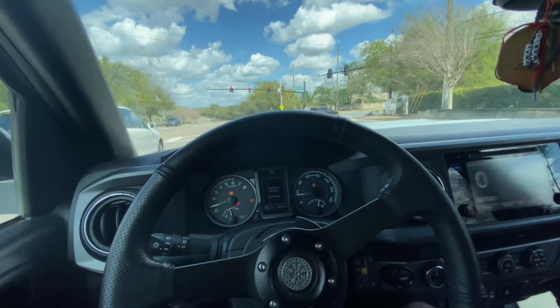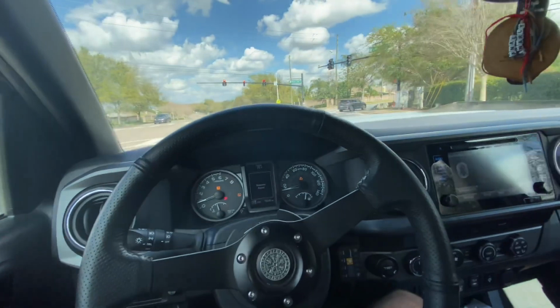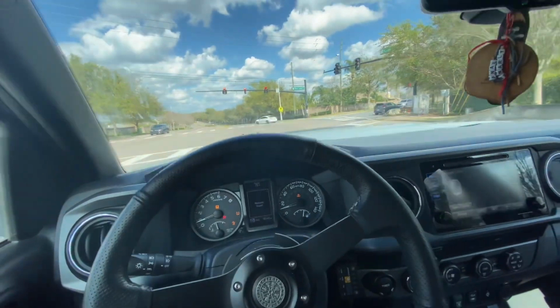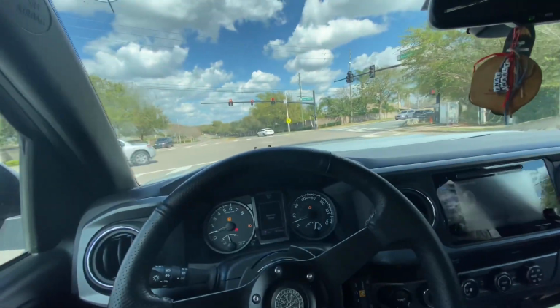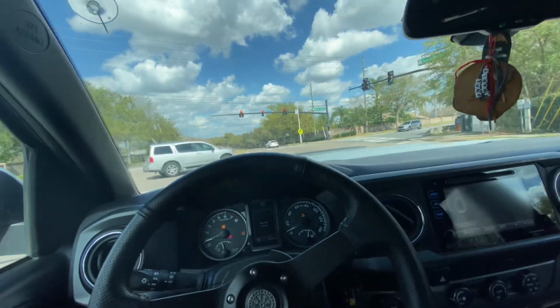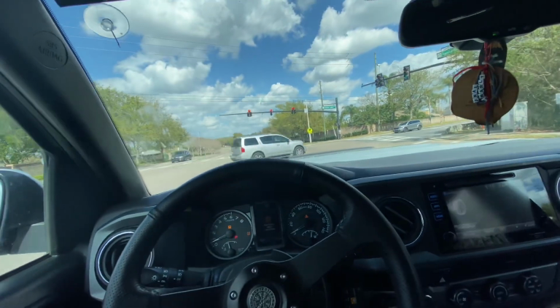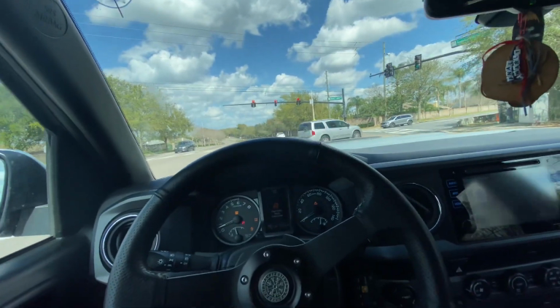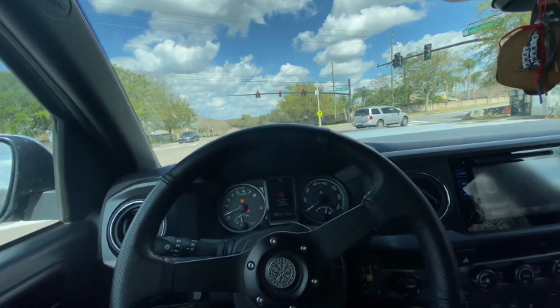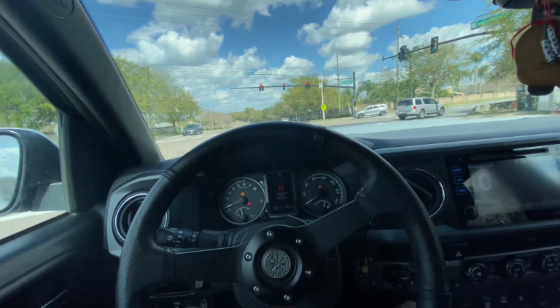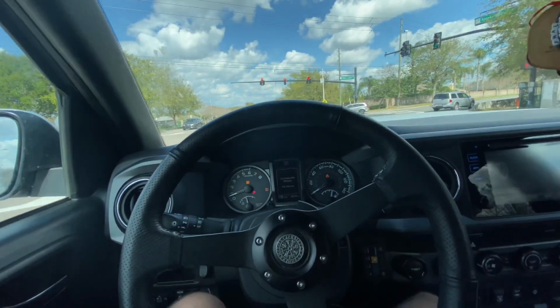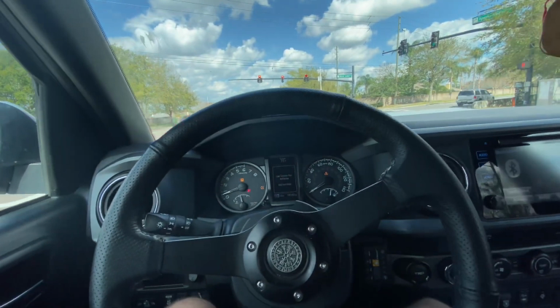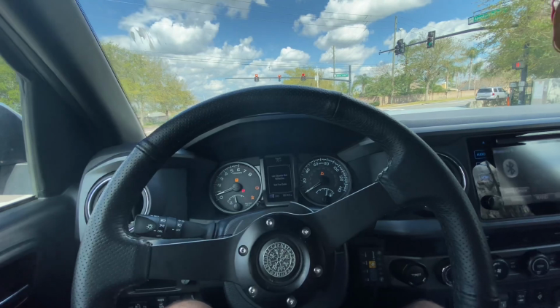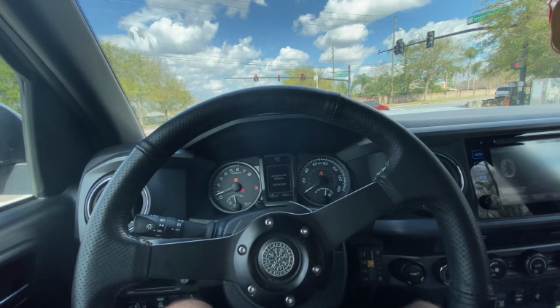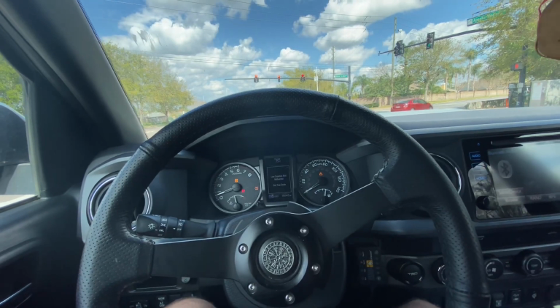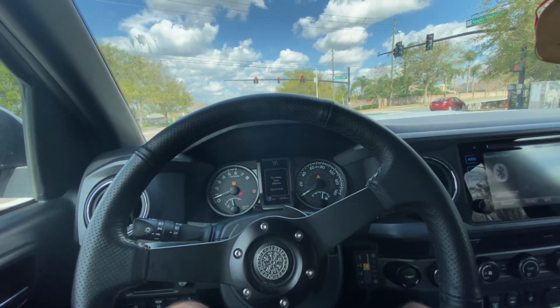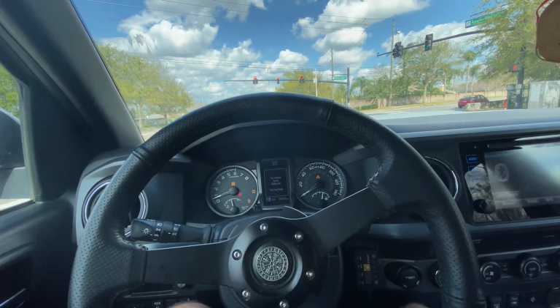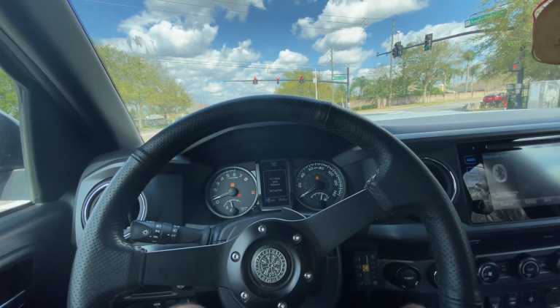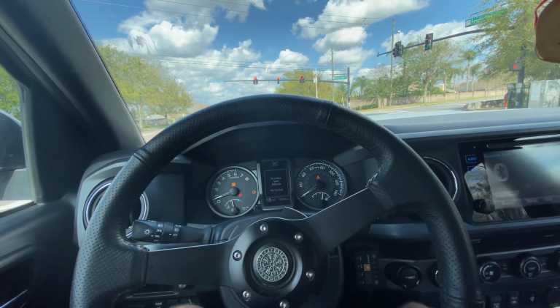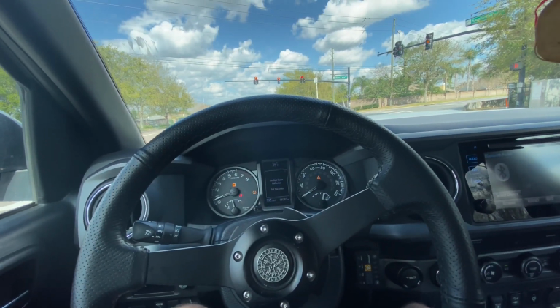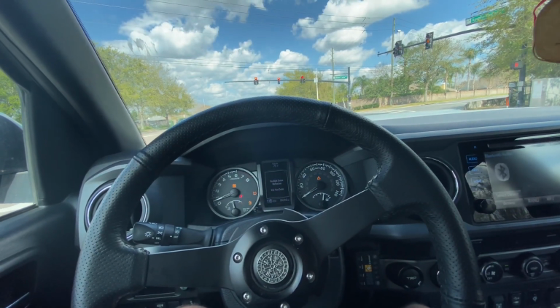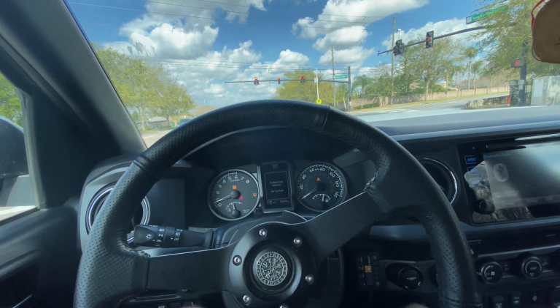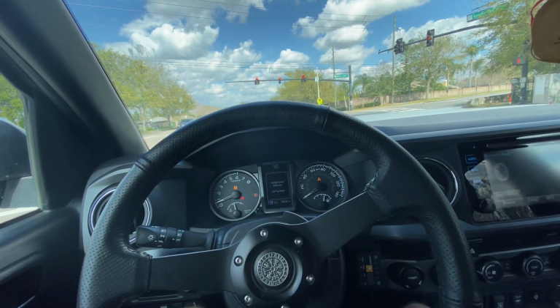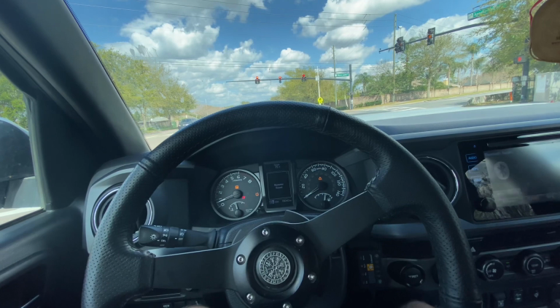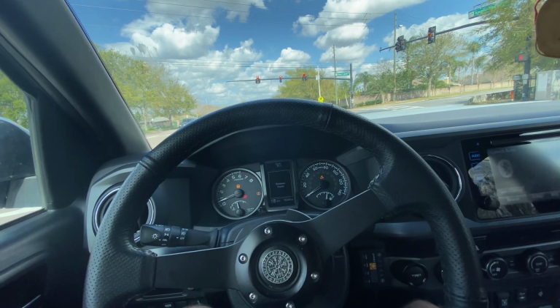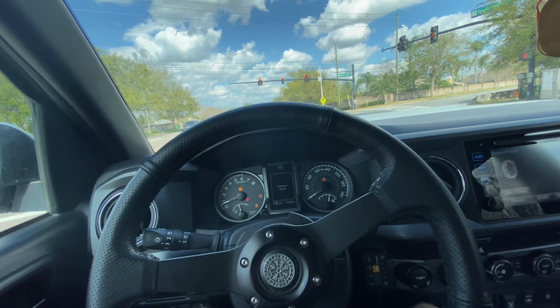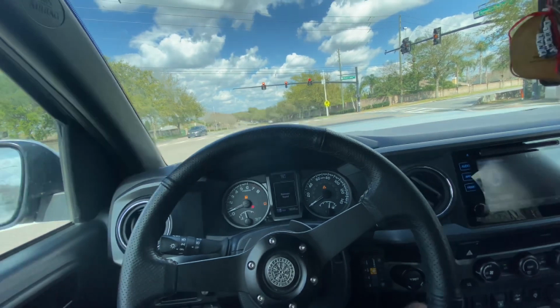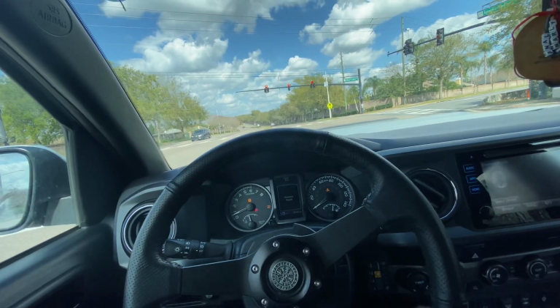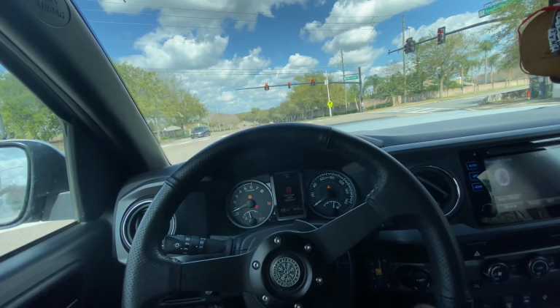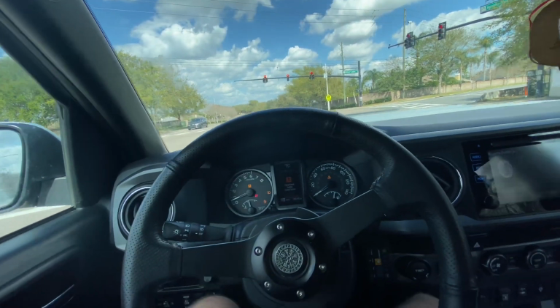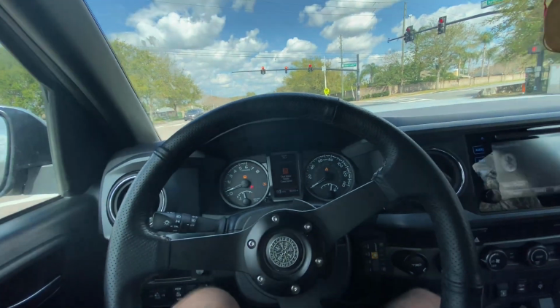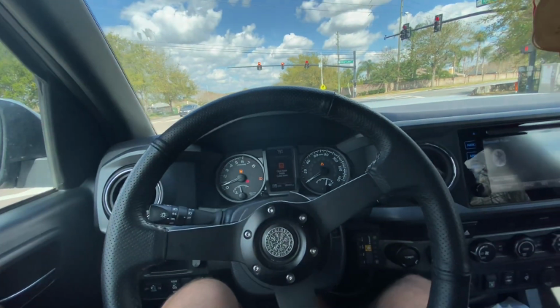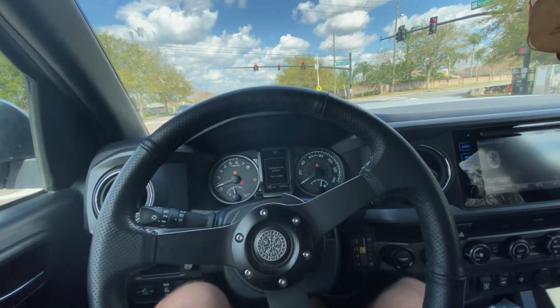If you have 33 inch tires, don't get 5.29s — your top speed is going to be like 83 miles an hour with 5.29s on 33 inch tires. 4.88s is perfect; it's just like having 35 inch tires with 5.29 gears.